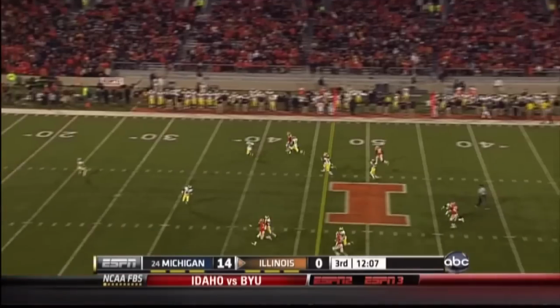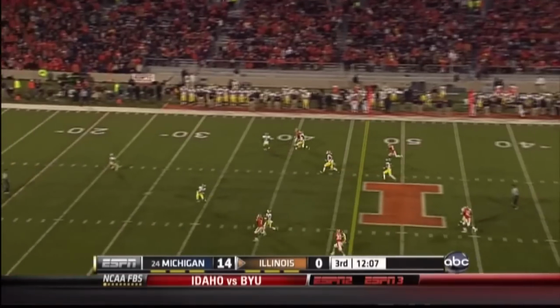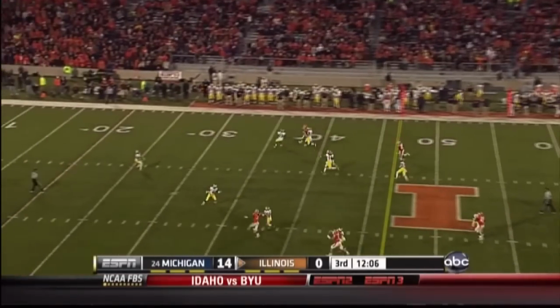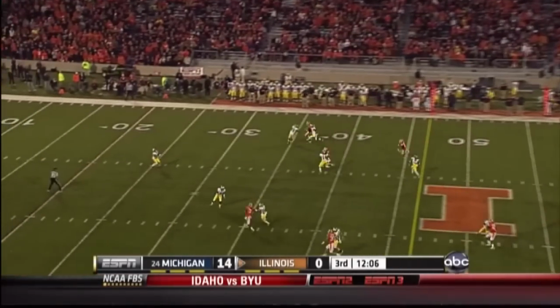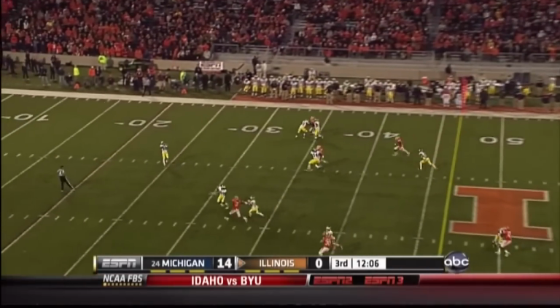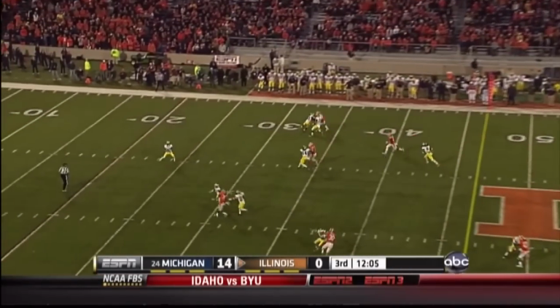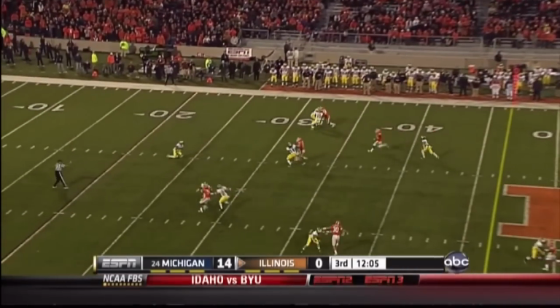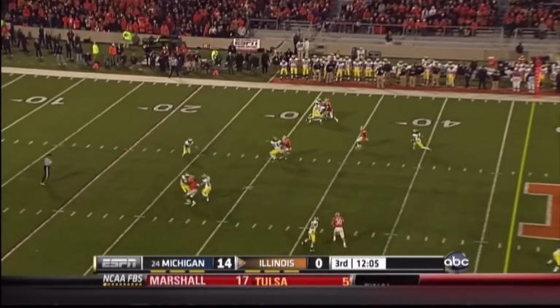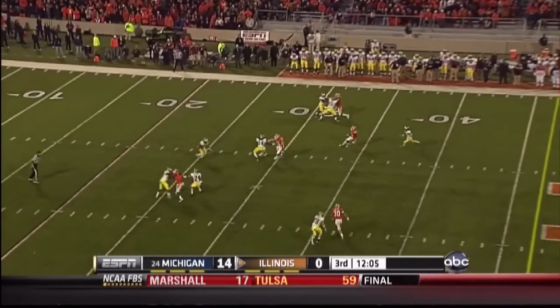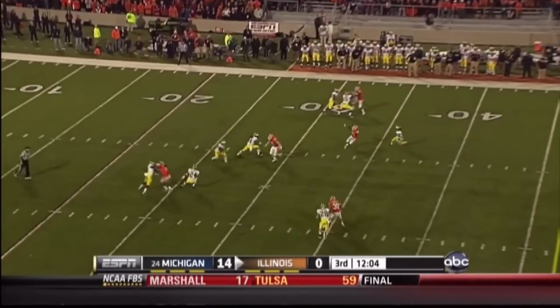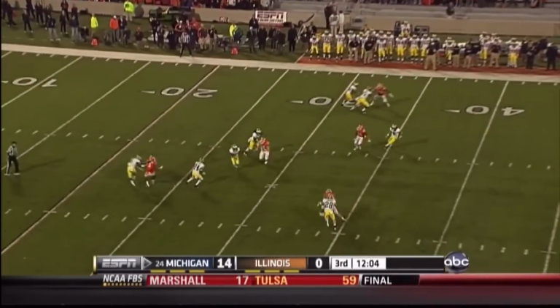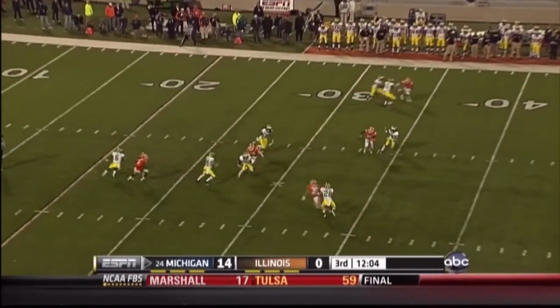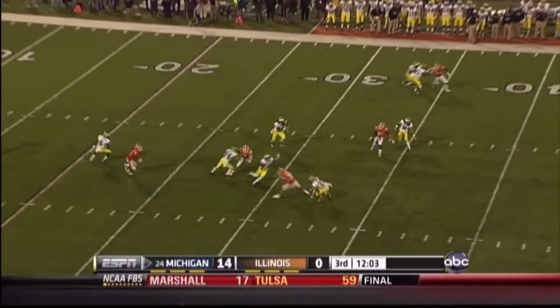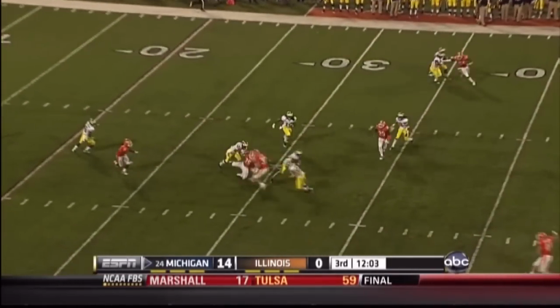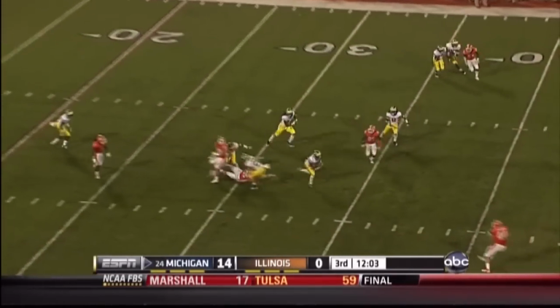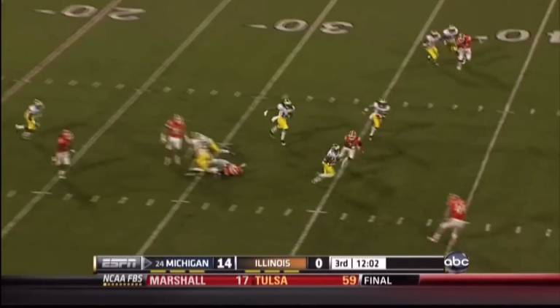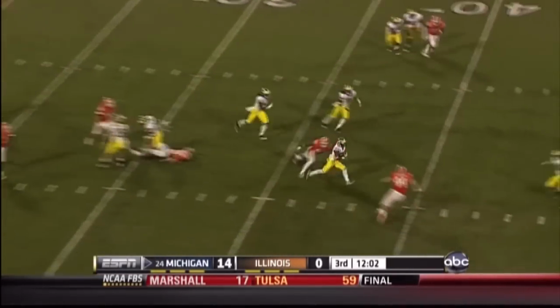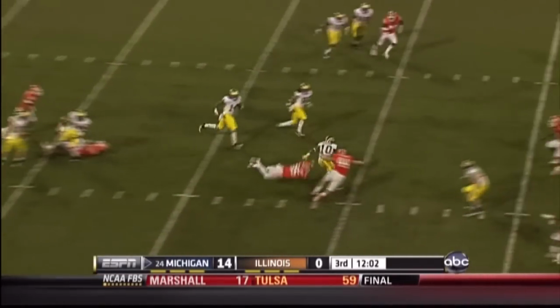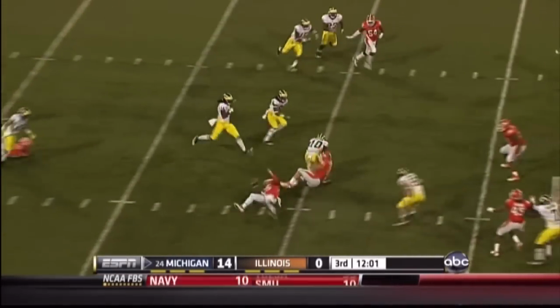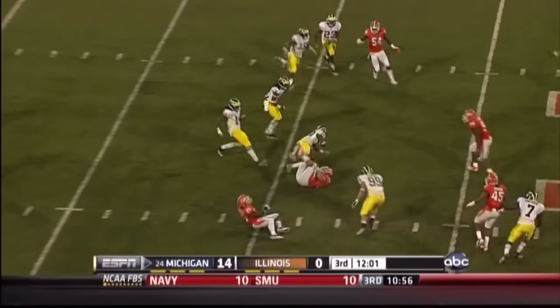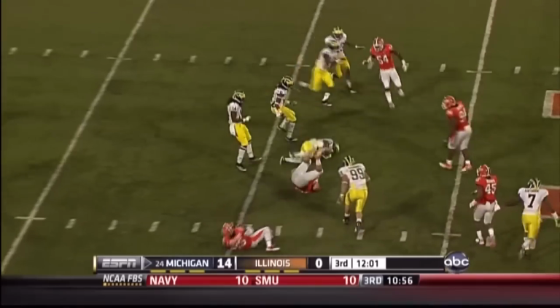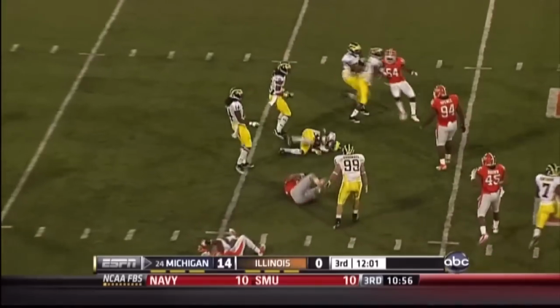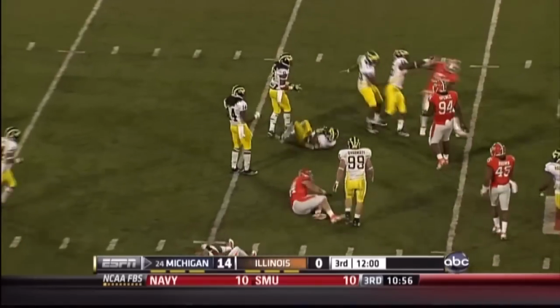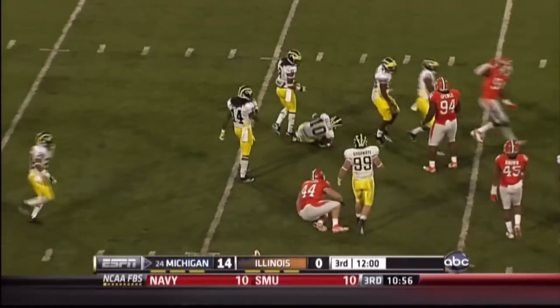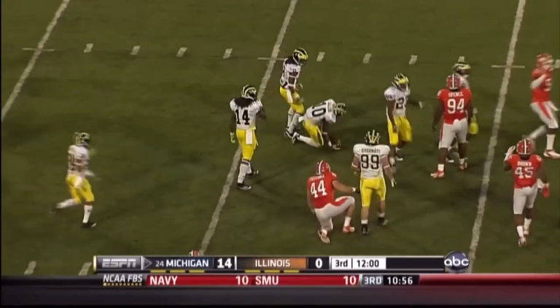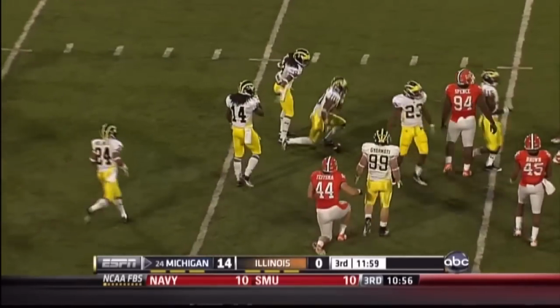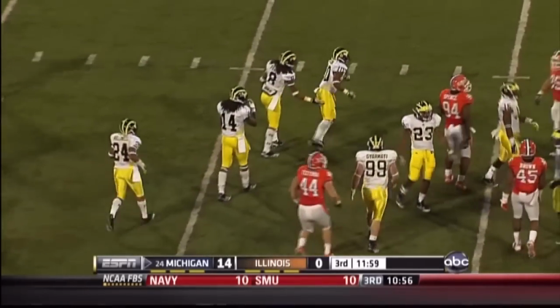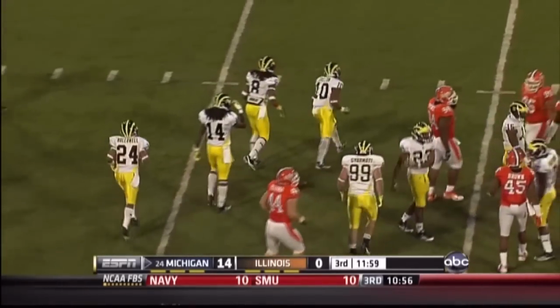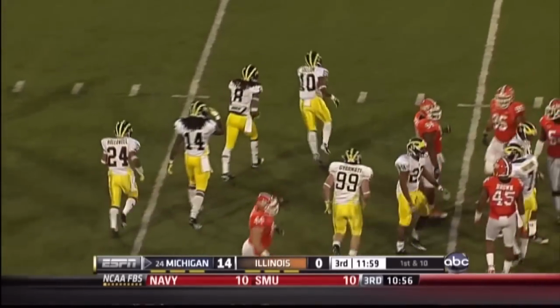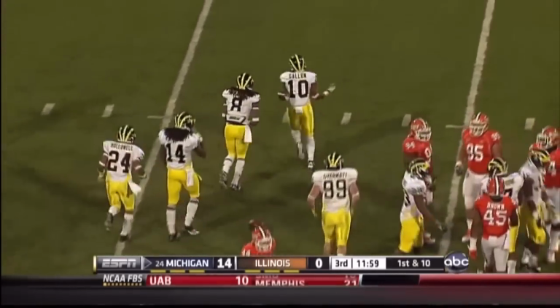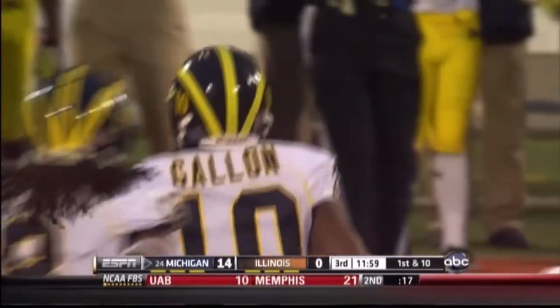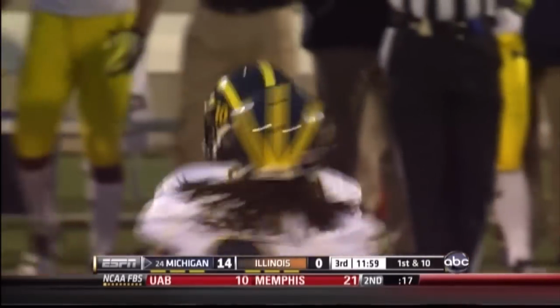Time by Duvernois — taken at the 24. Gallen up across the 40, knocked down at the 42-yard line.